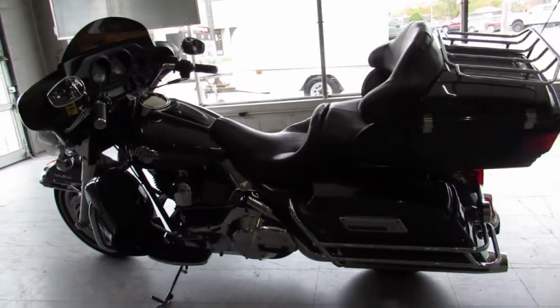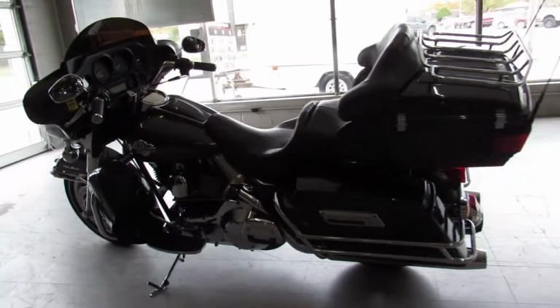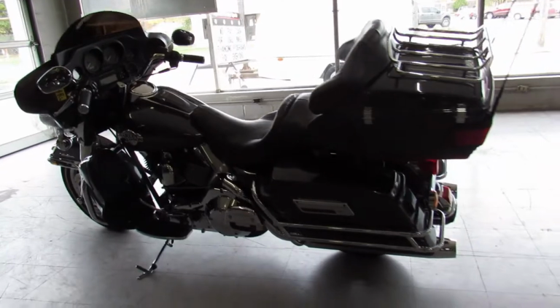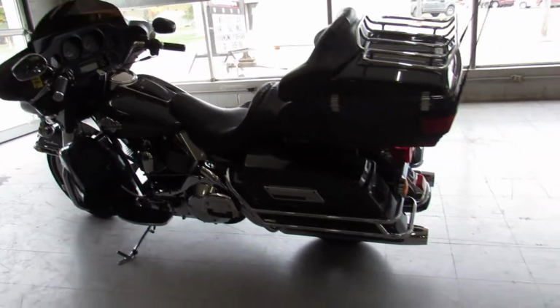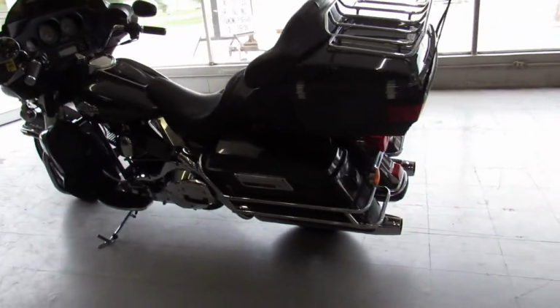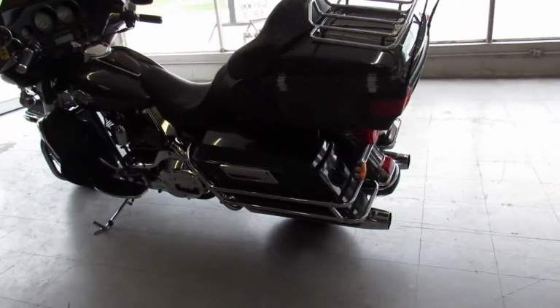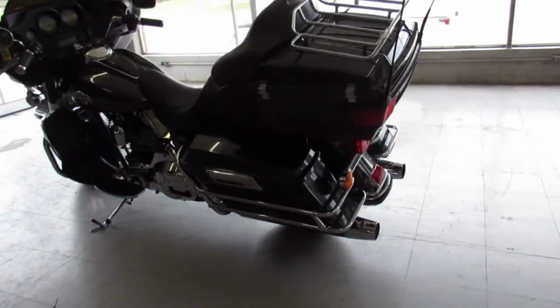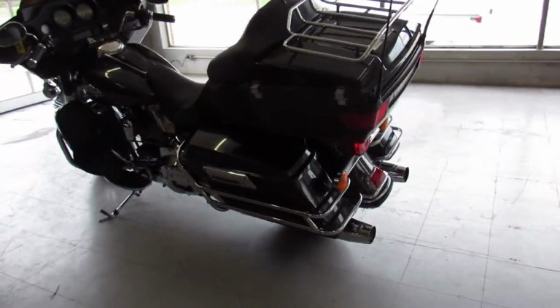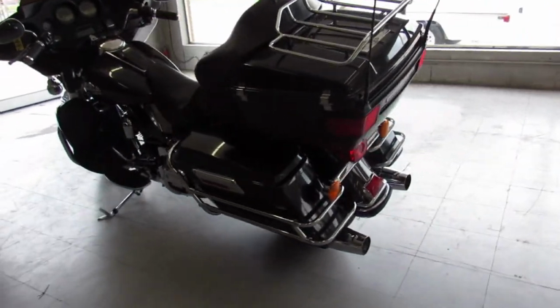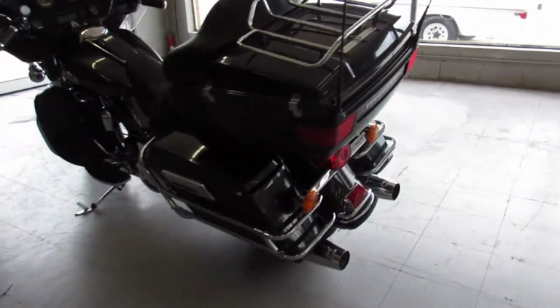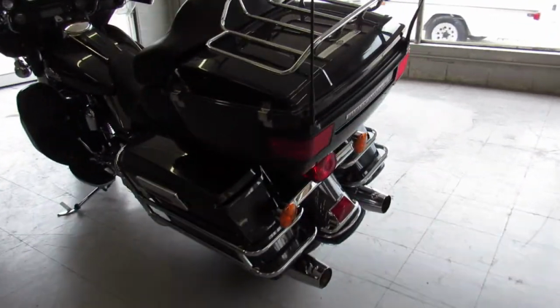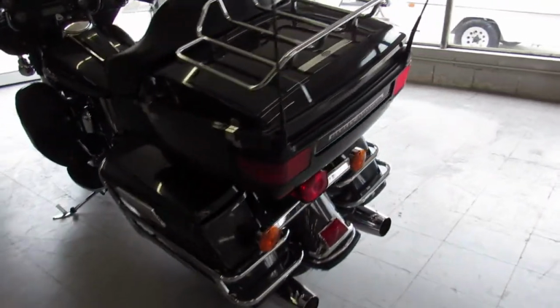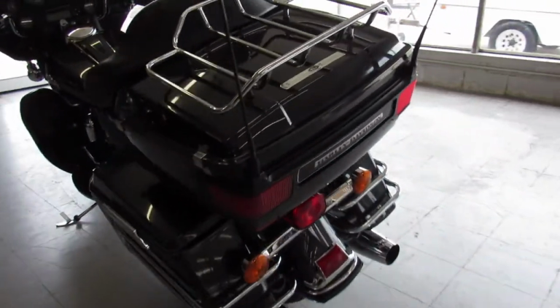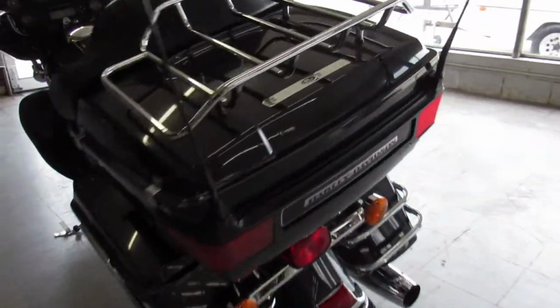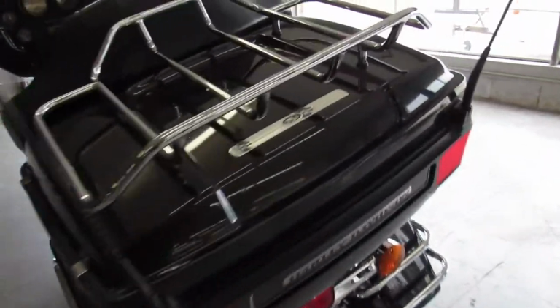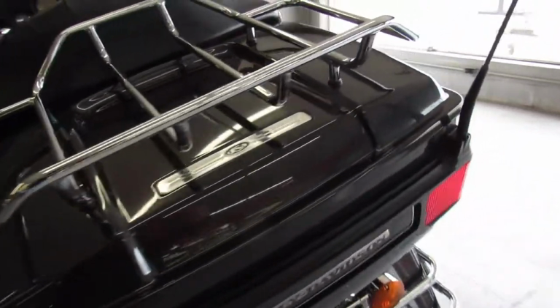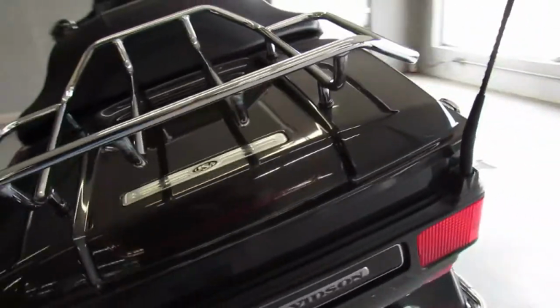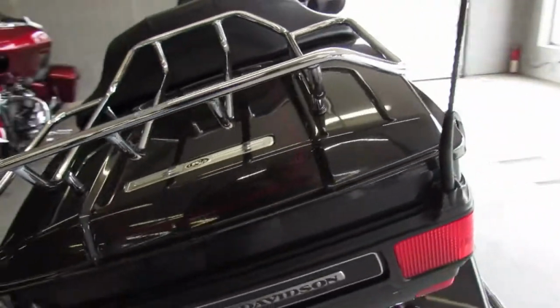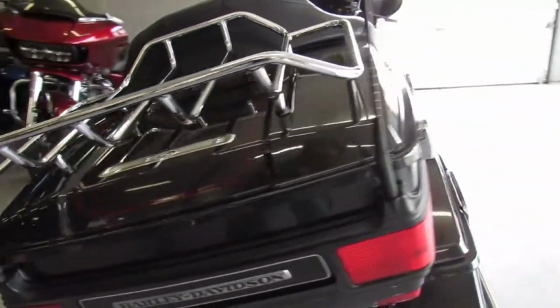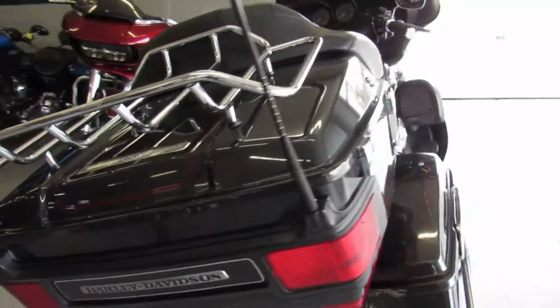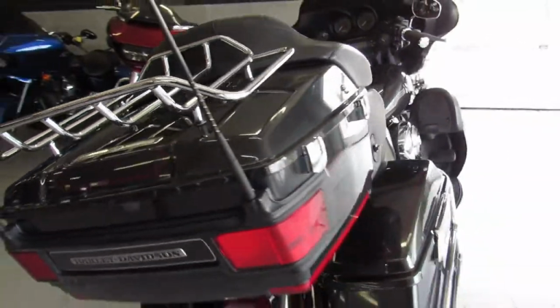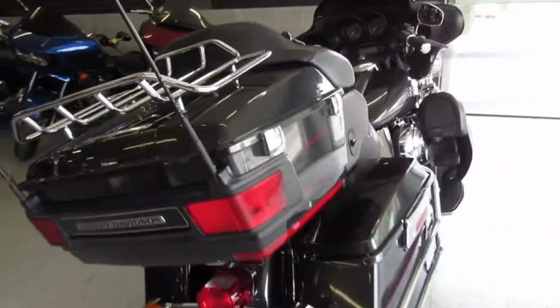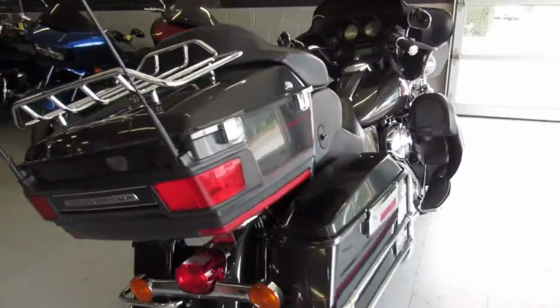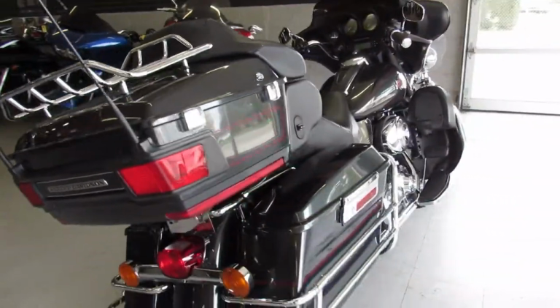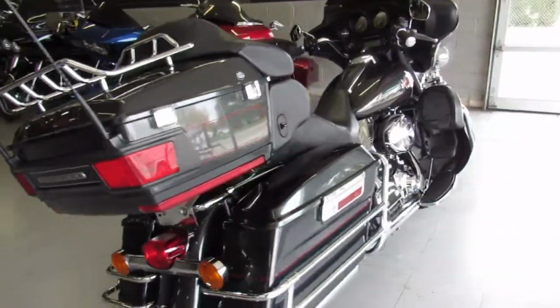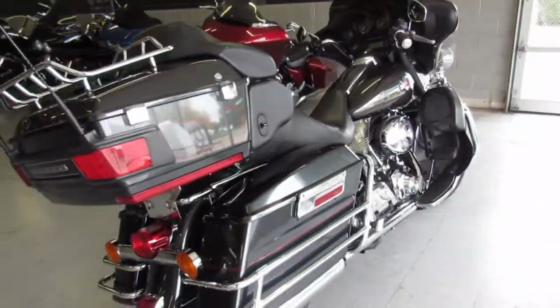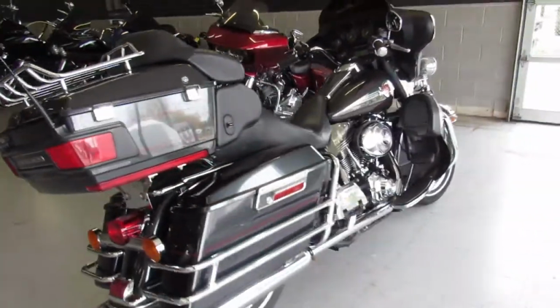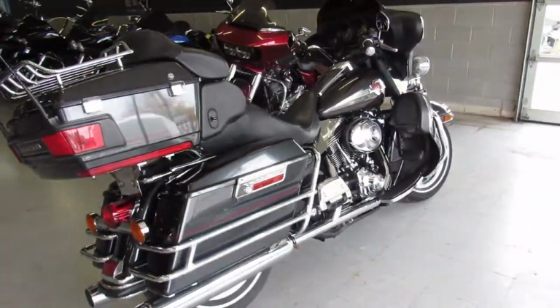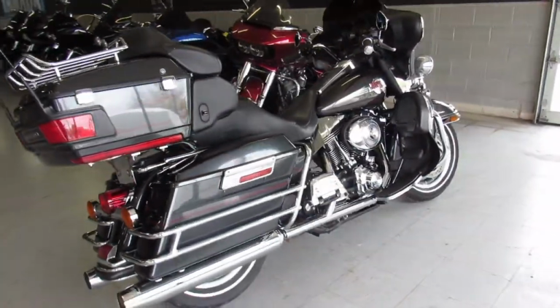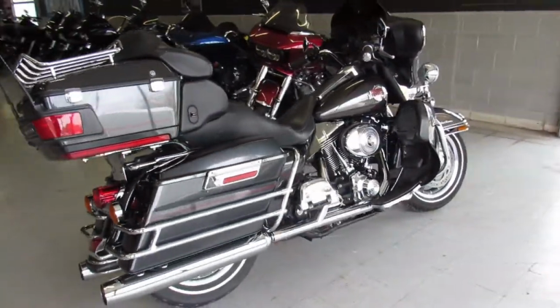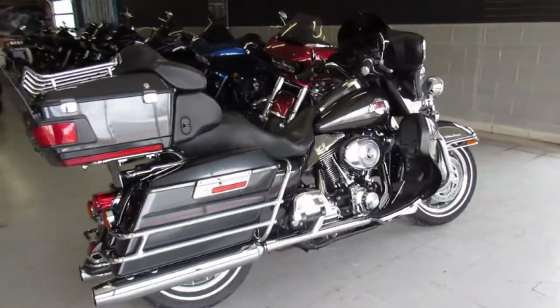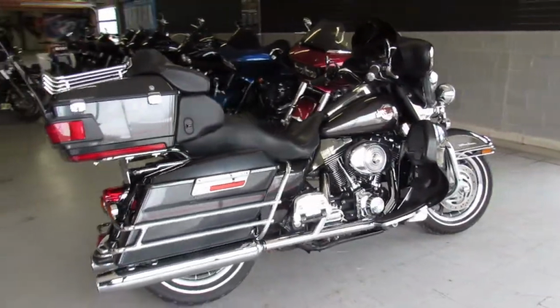It's a 2006 Ultra Classic. It's got guaranteed financing, leasing program, layaway program — trades are always welcome. Give us a call at 810-648-9500.